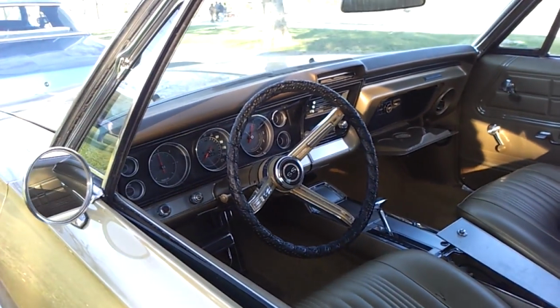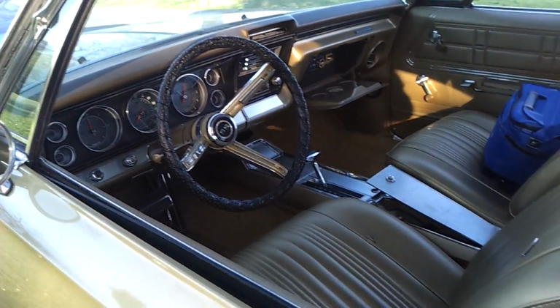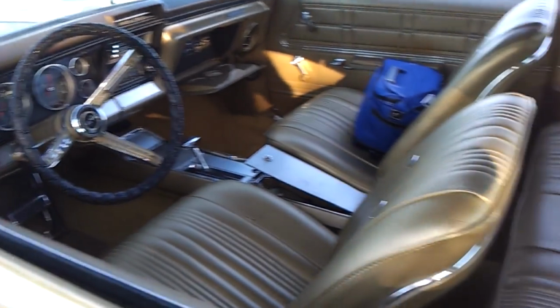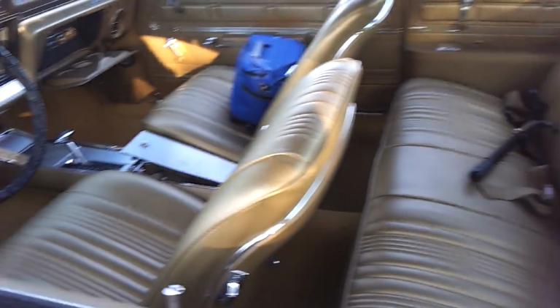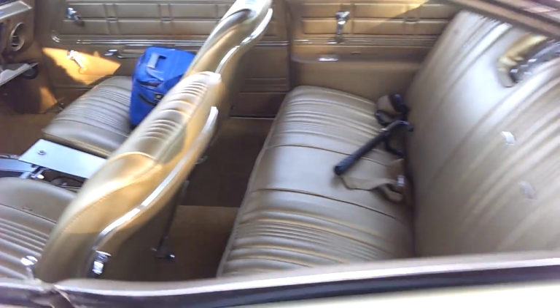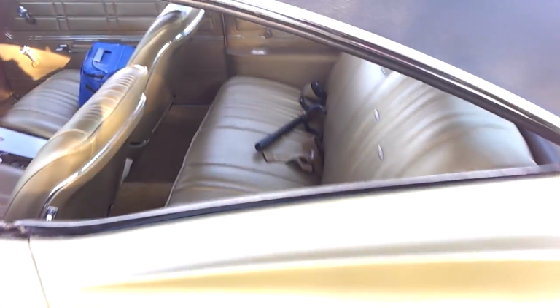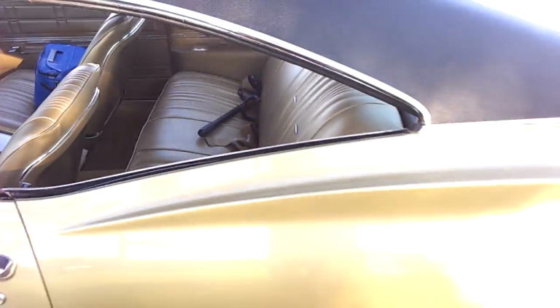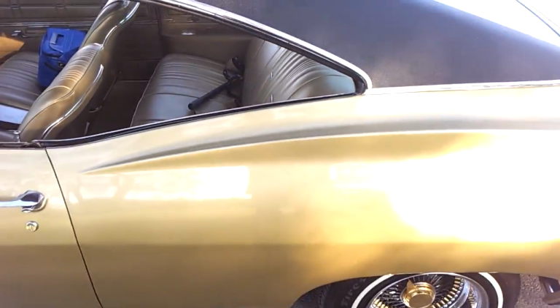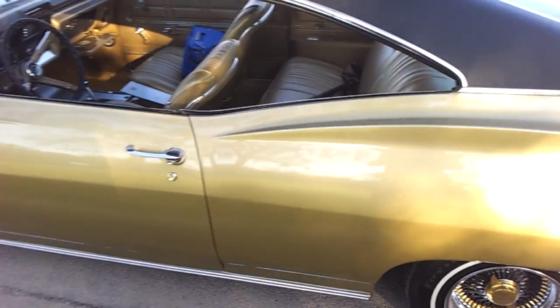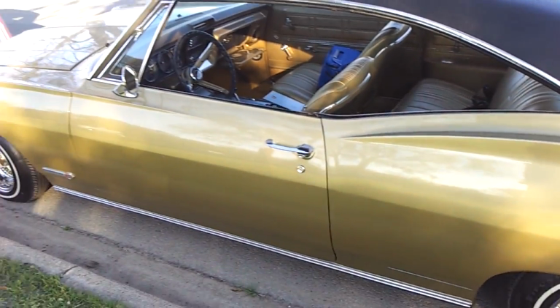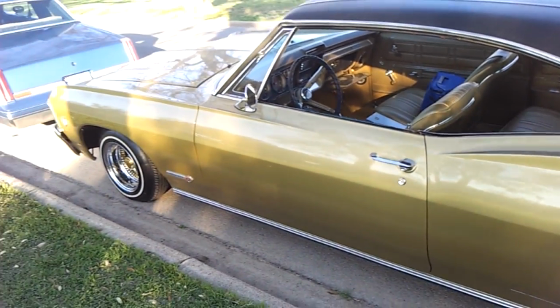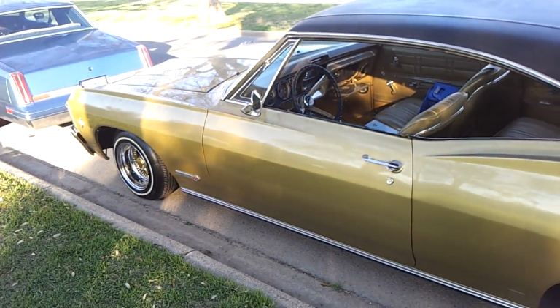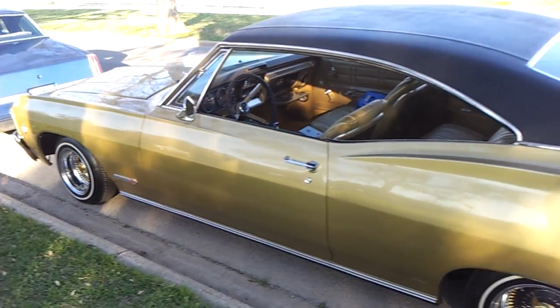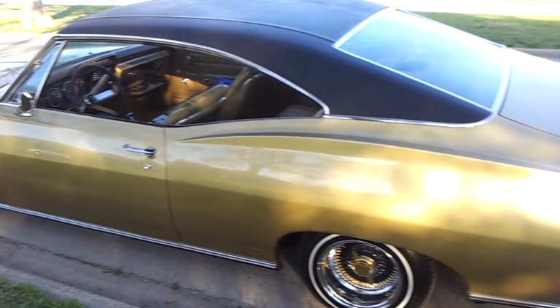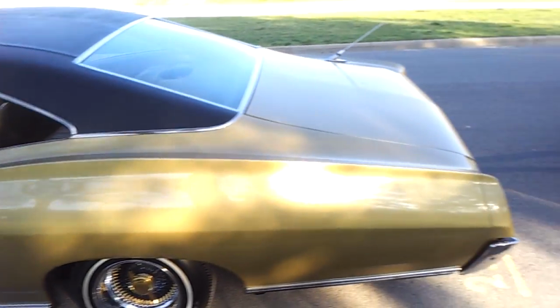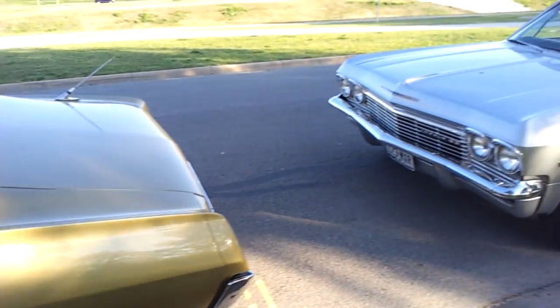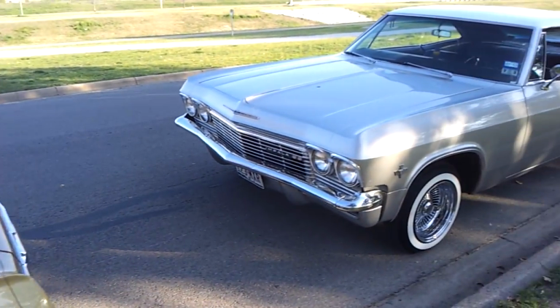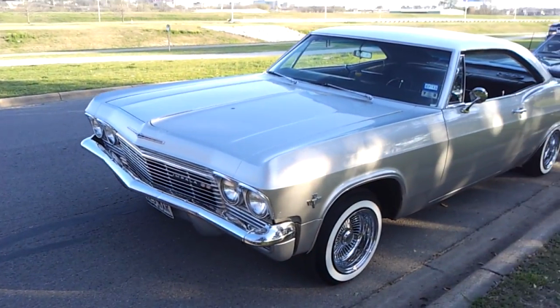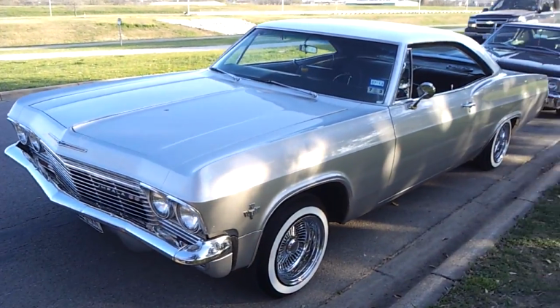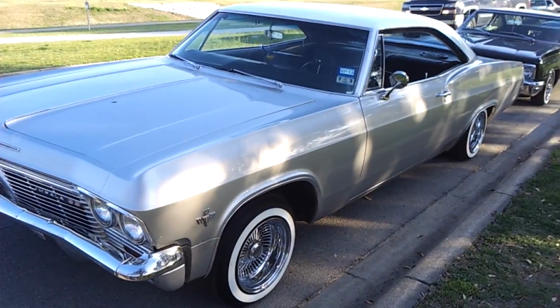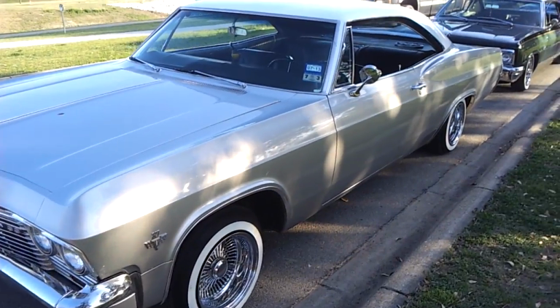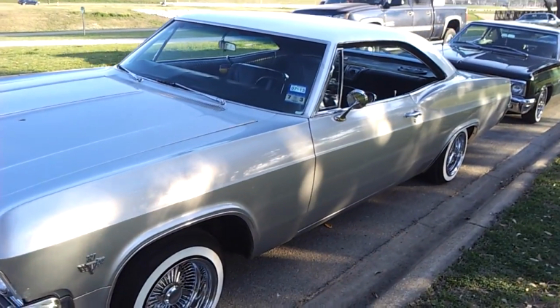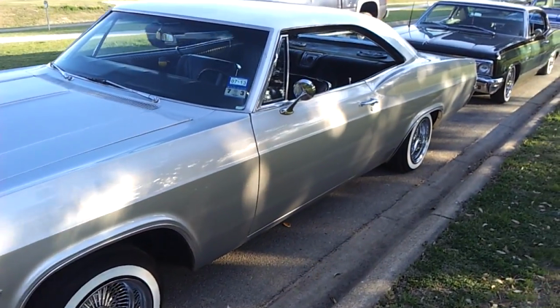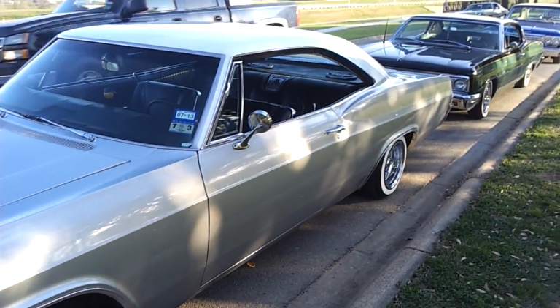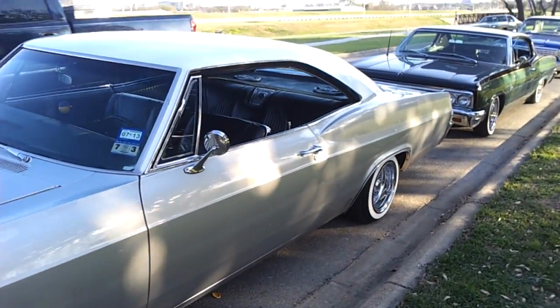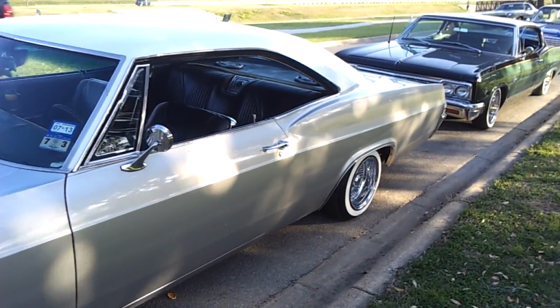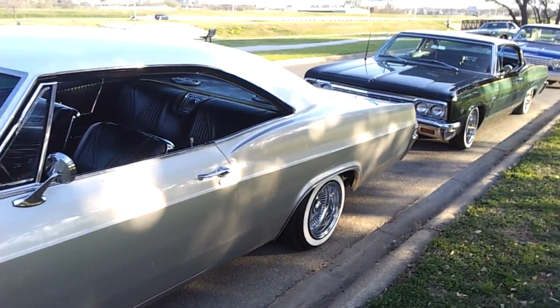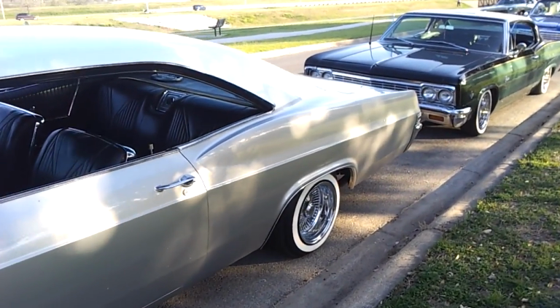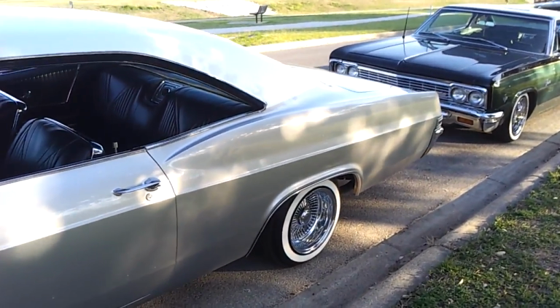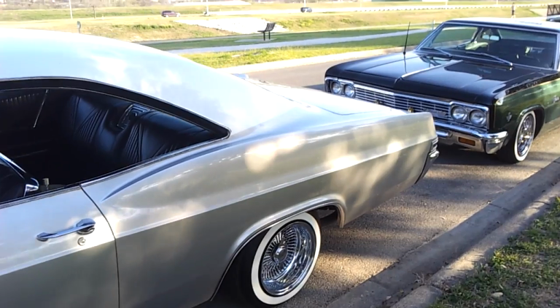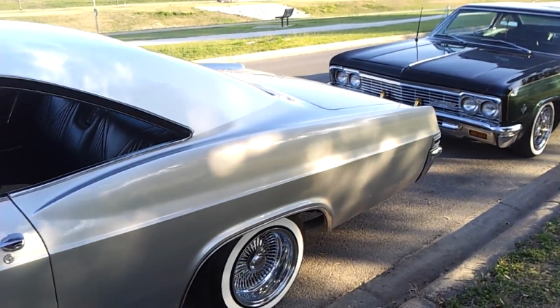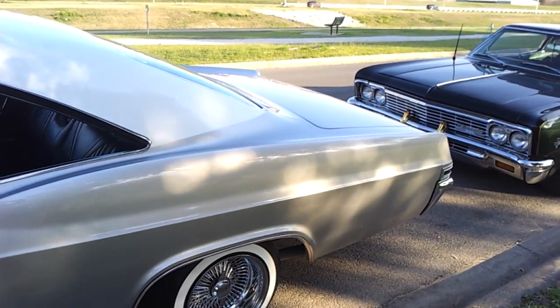Nice 67 SS. This is my friend Ricky's 65 Super Sport Apollo — it's got a 65 SS convertible also.